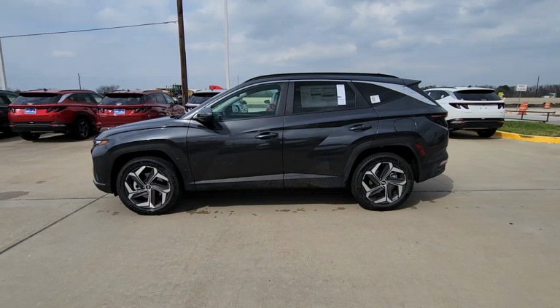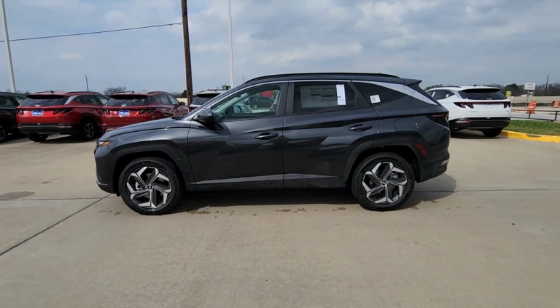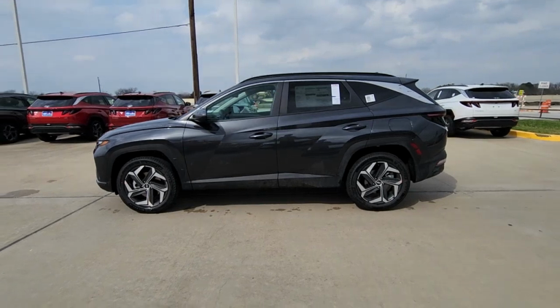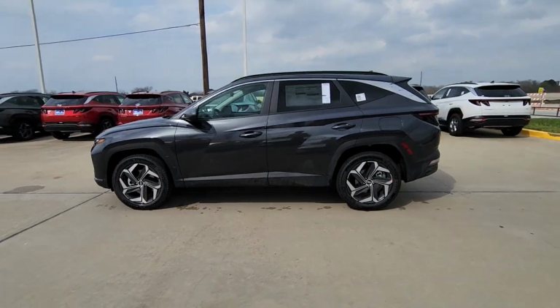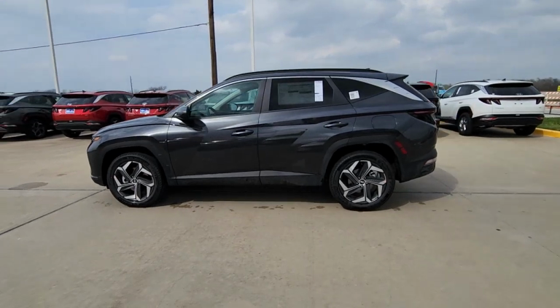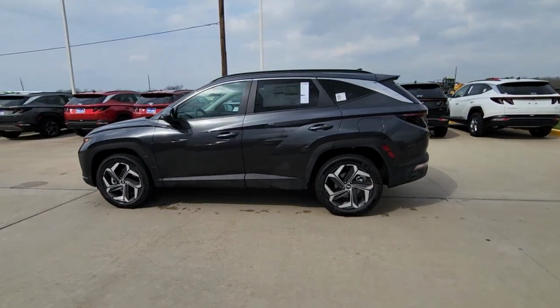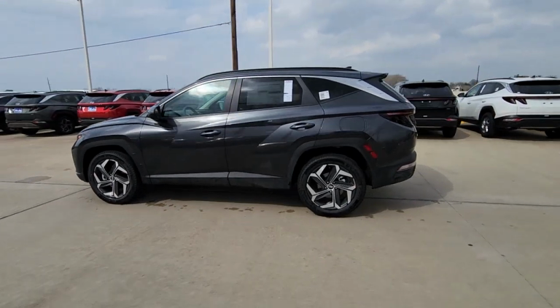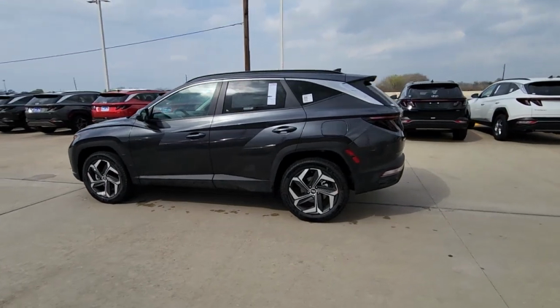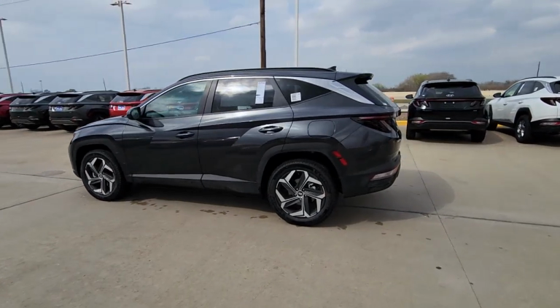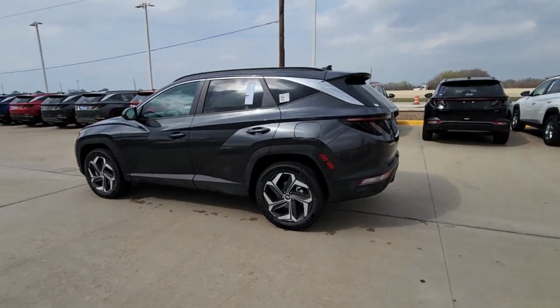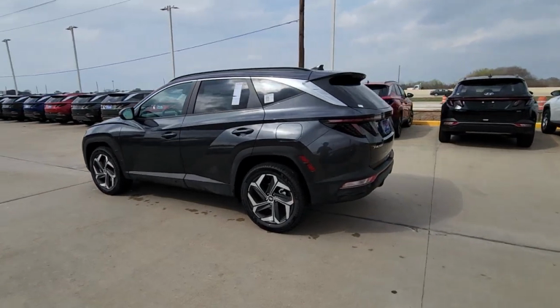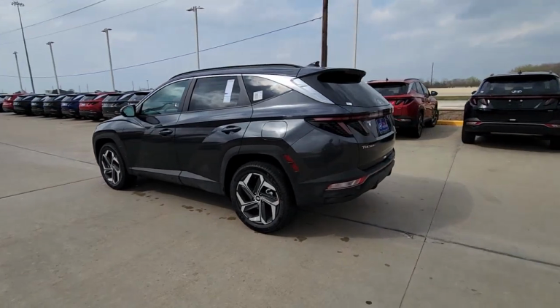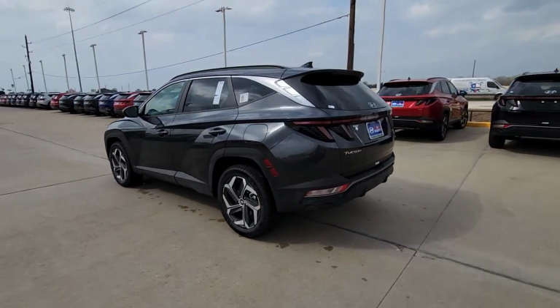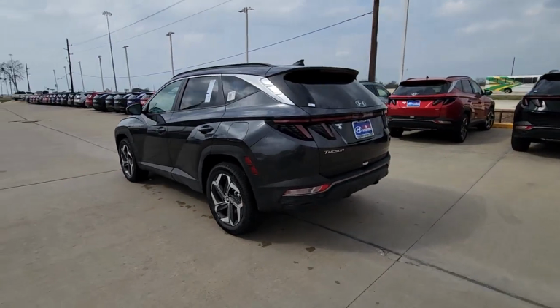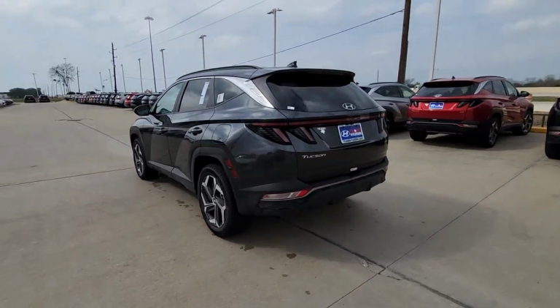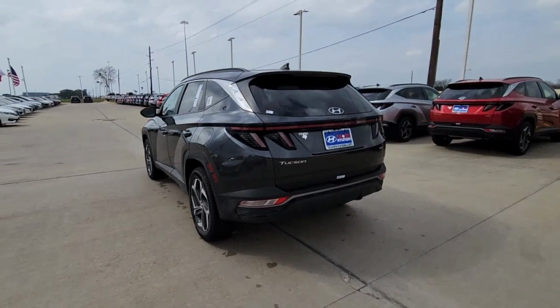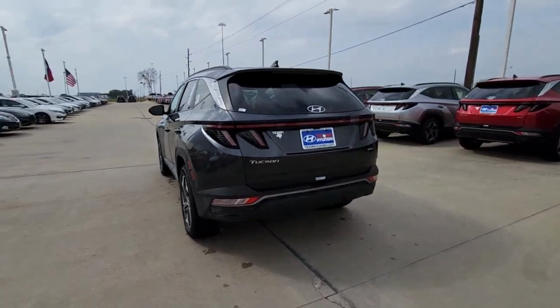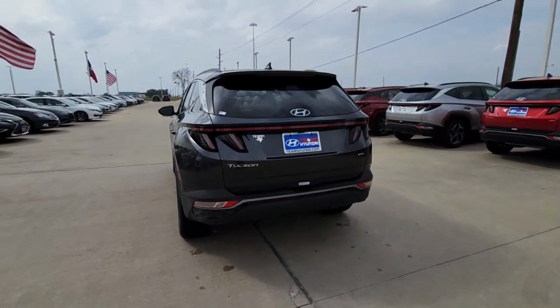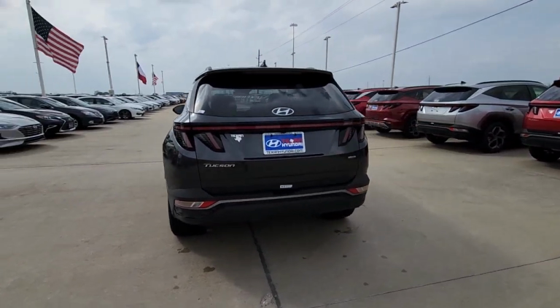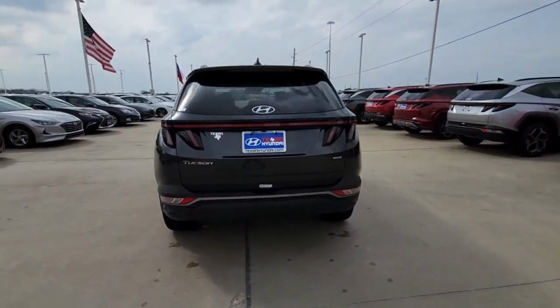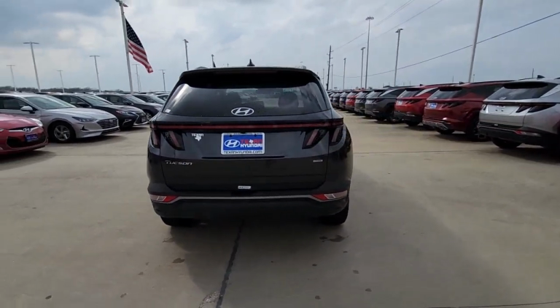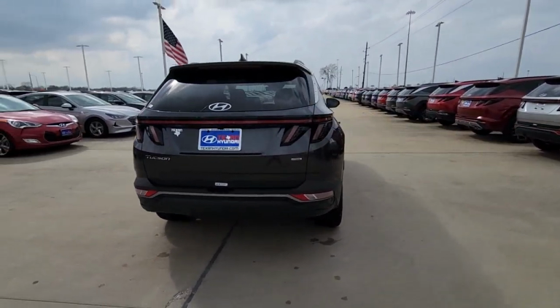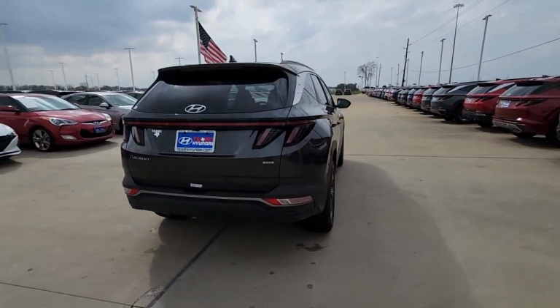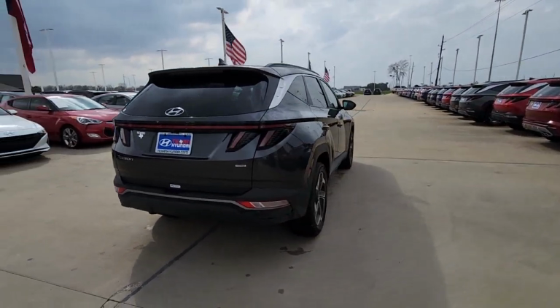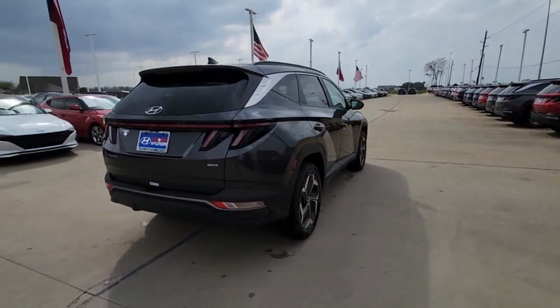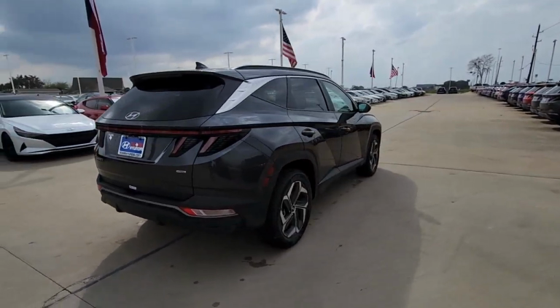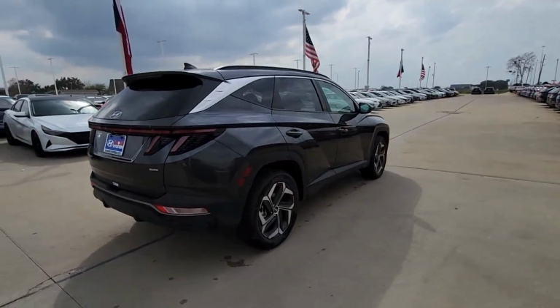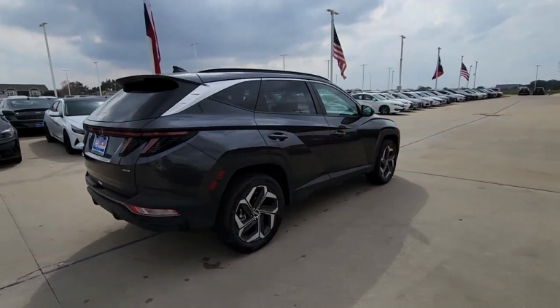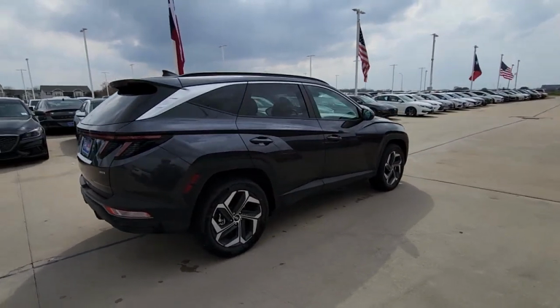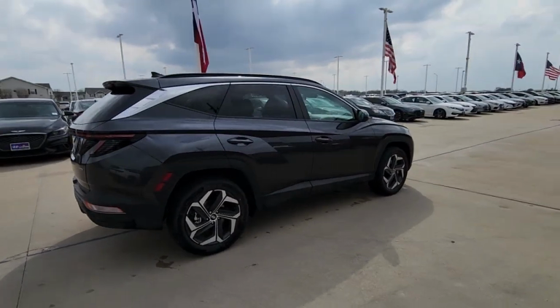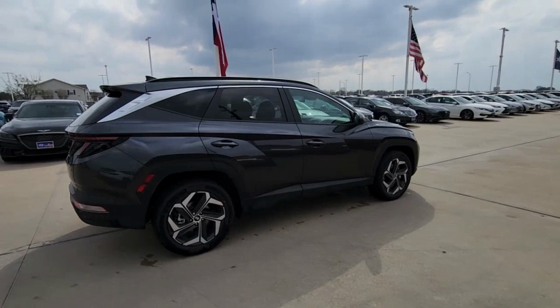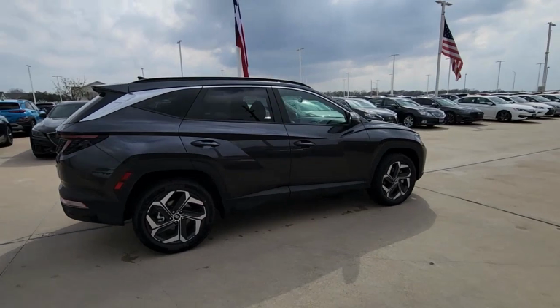Can you see yourself in the 2023 Hyundai Tucson? Take your daily drive to a higher level of comfort and quality with this well-built, well-equipped Tucson.